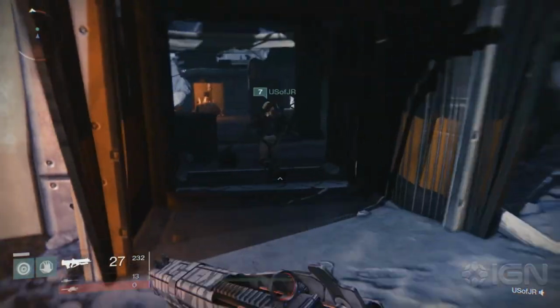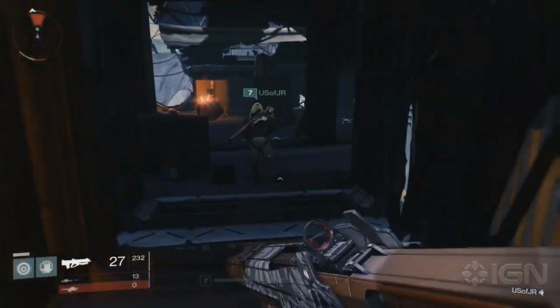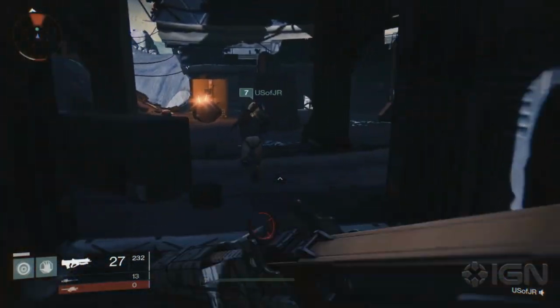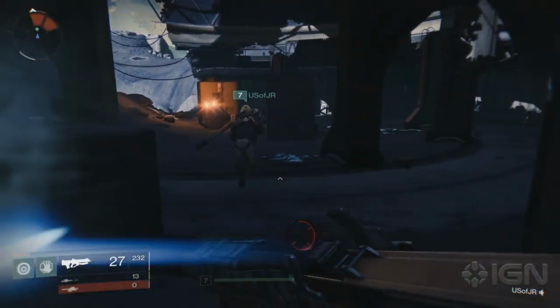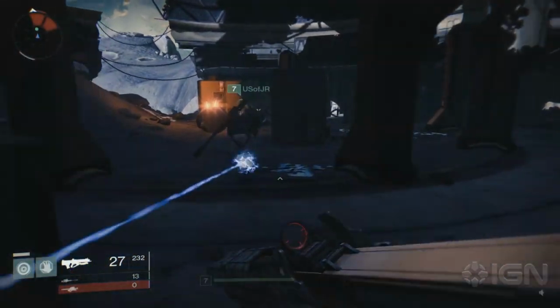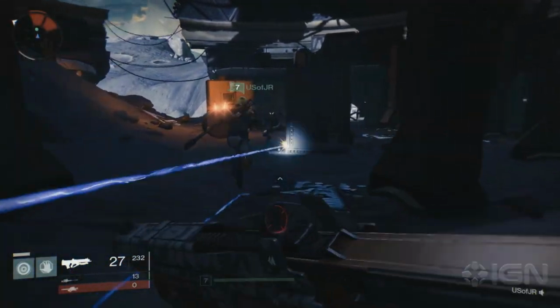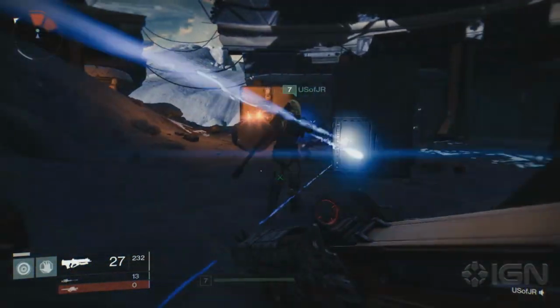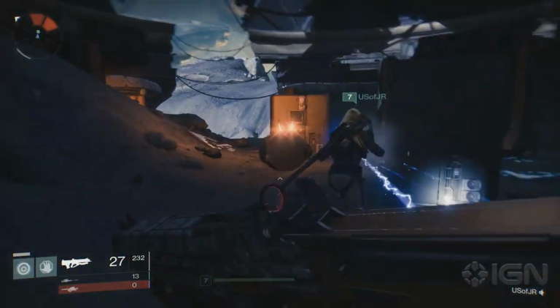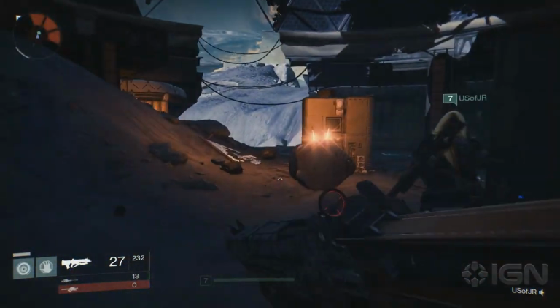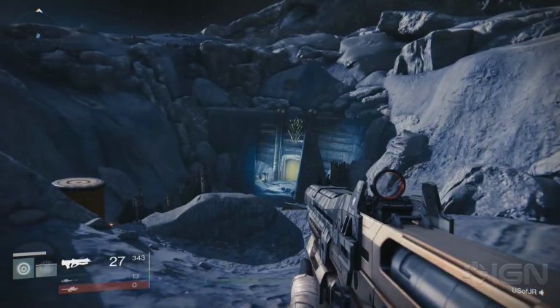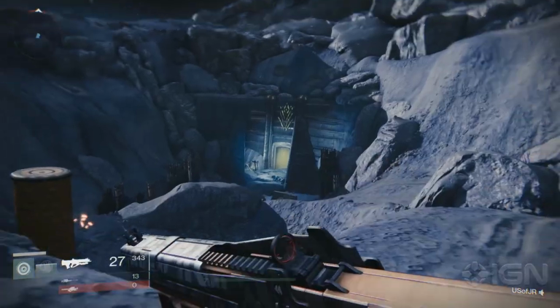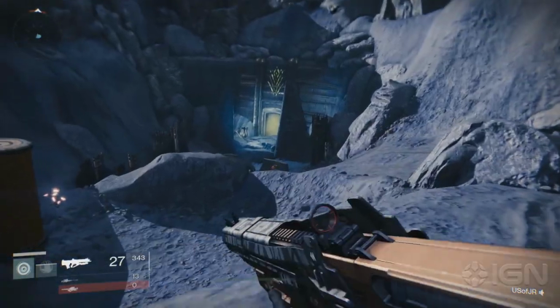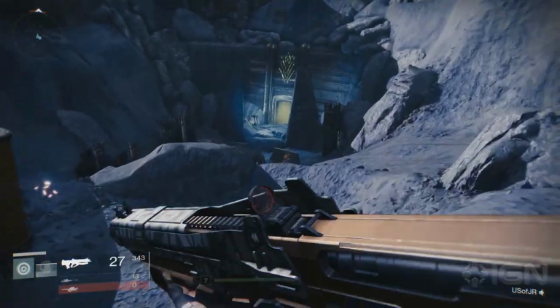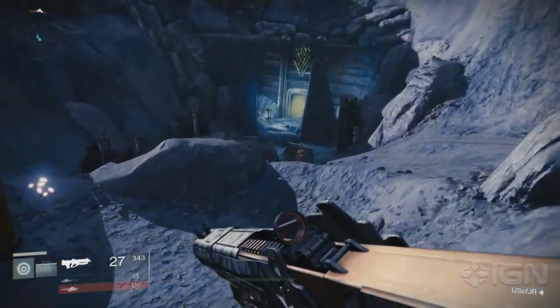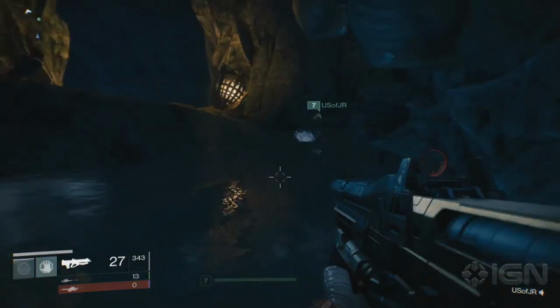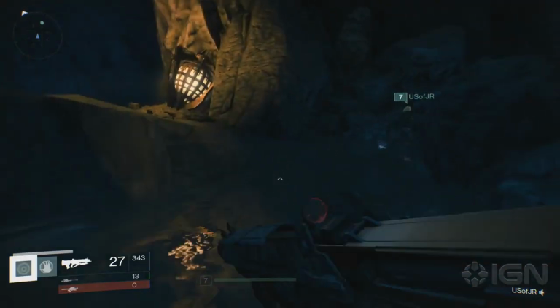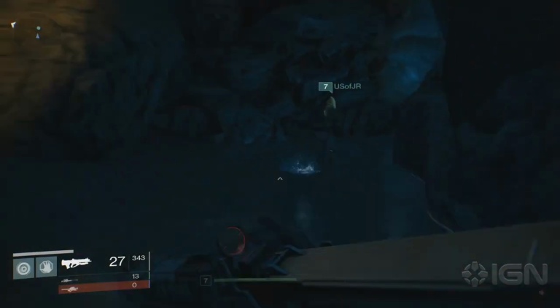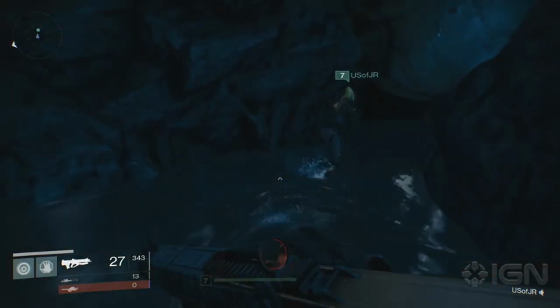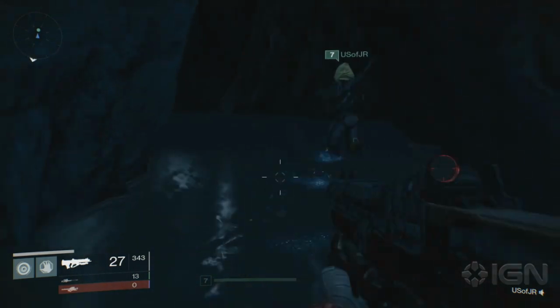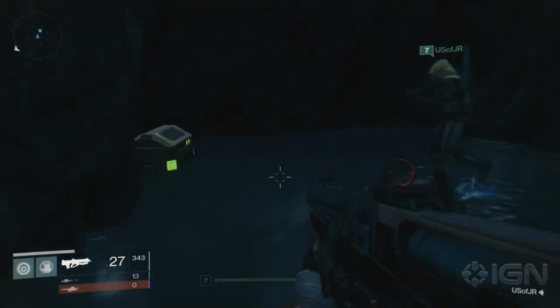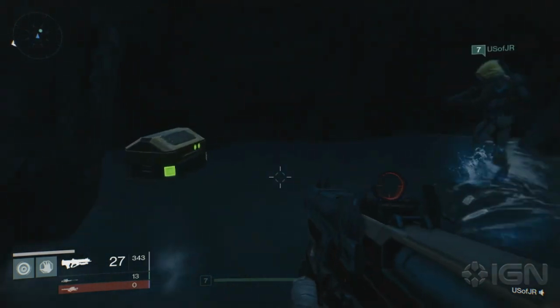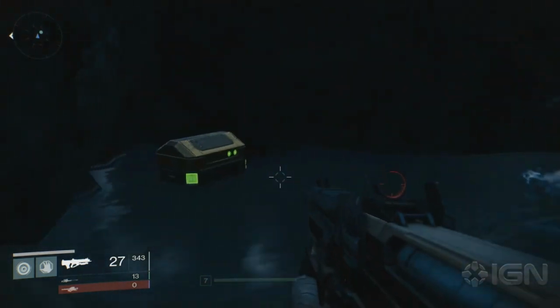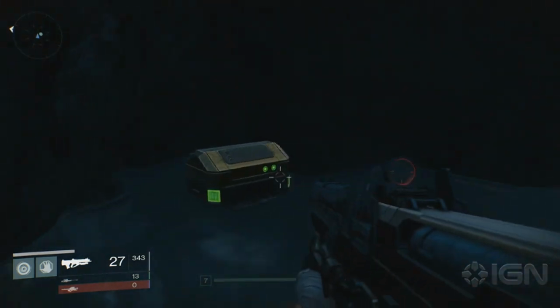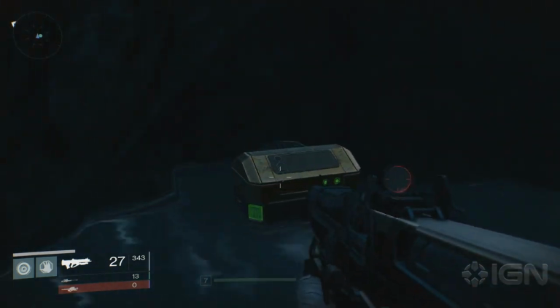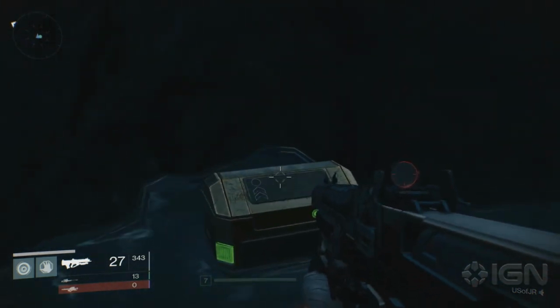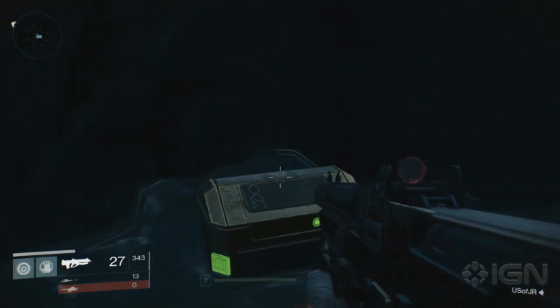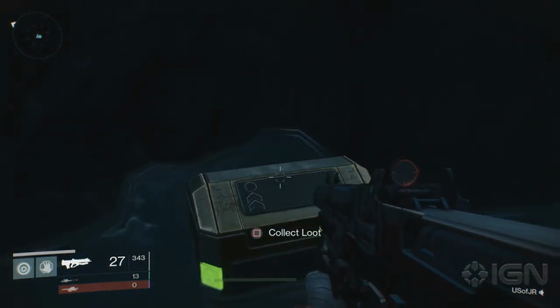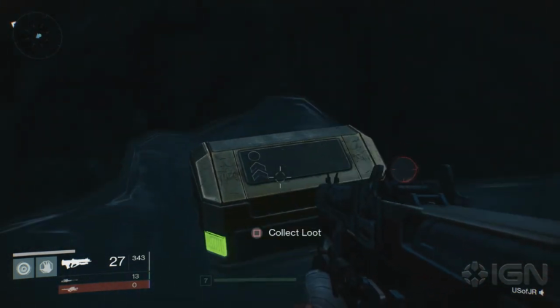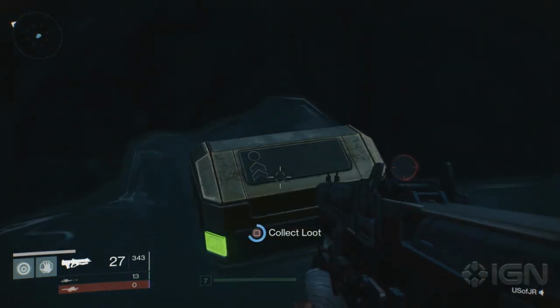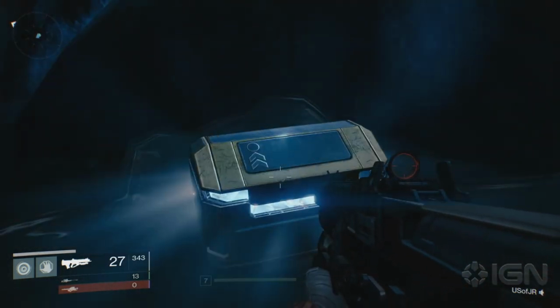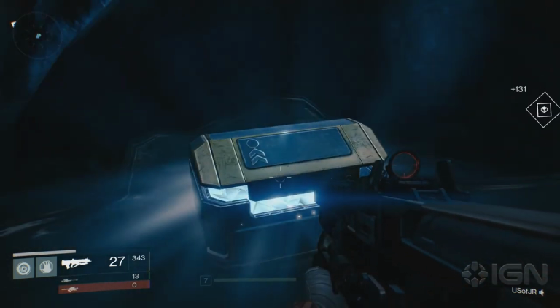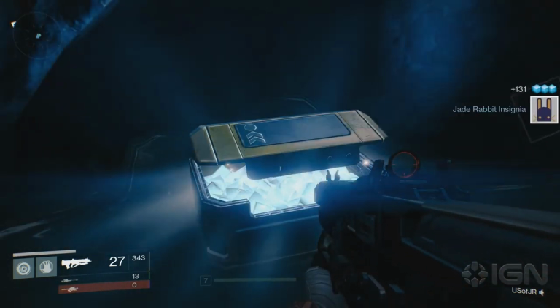Next, on your way to the Hall of Wisdom, go through the broken down dome building, into the temple, and then down the spiral to where you'll see the black water. If you follow it around, you'll see a chest in the corner.